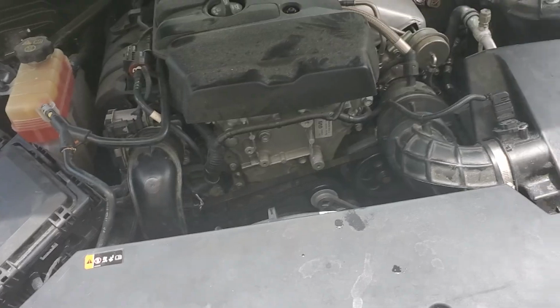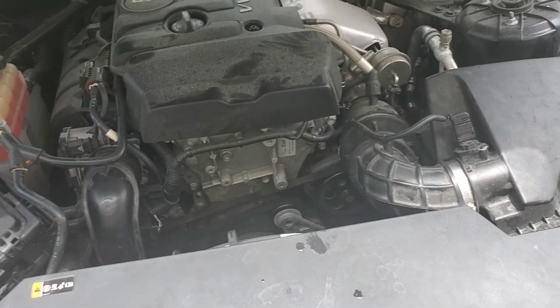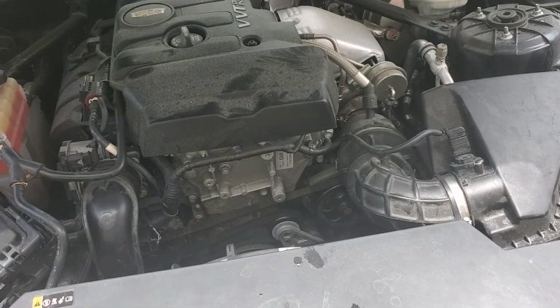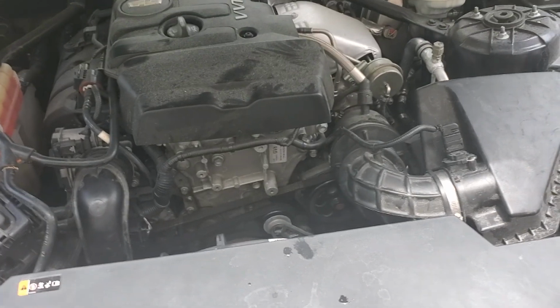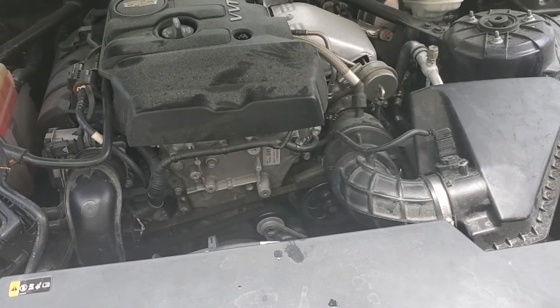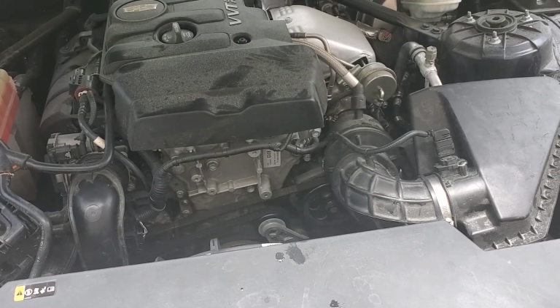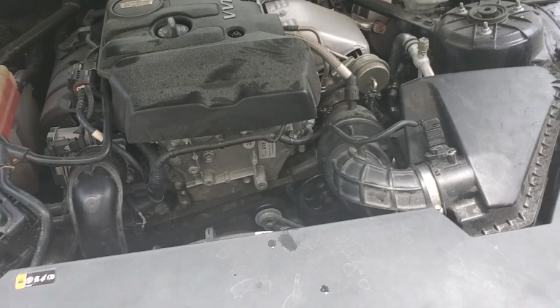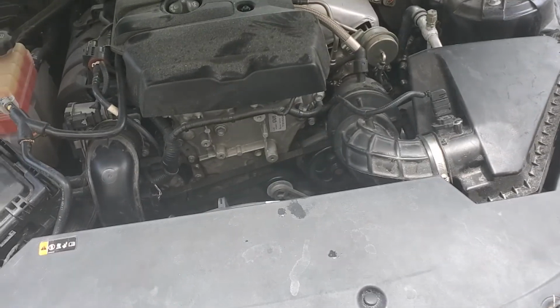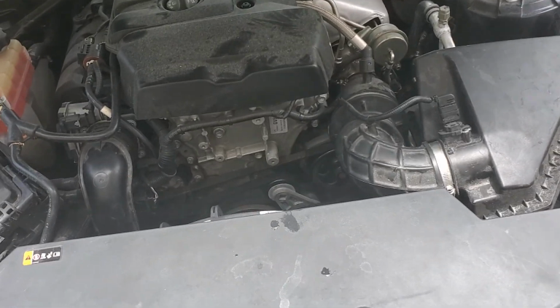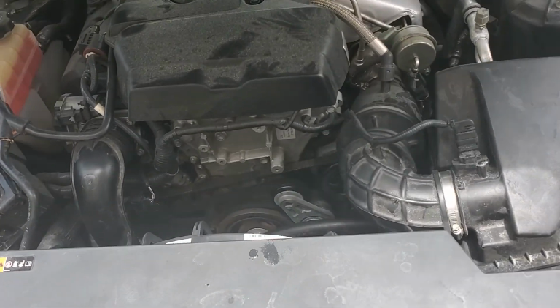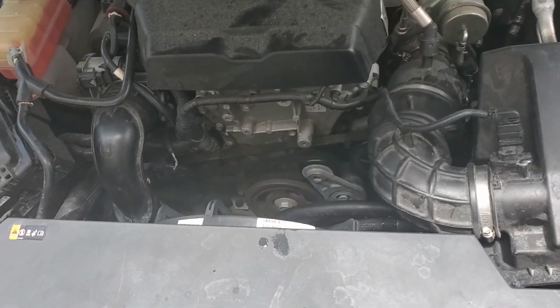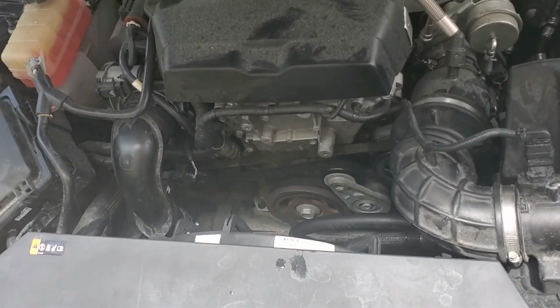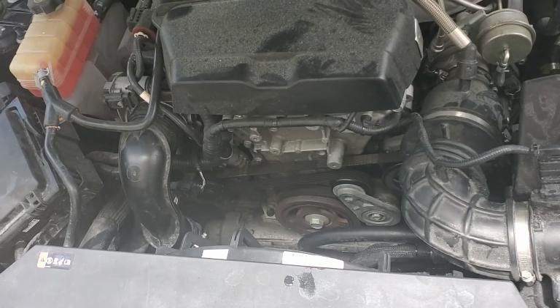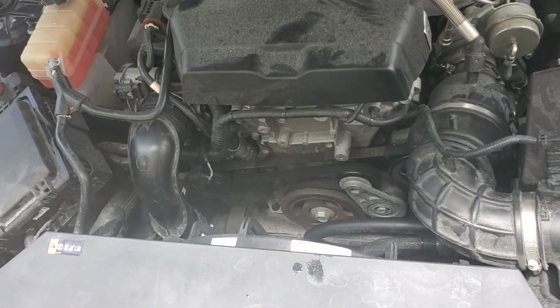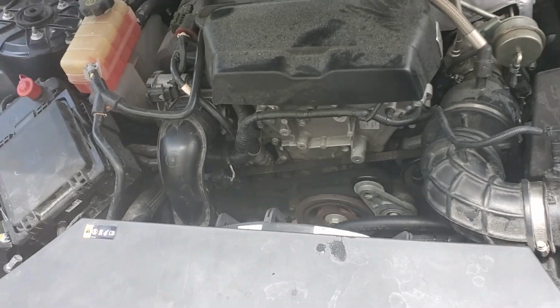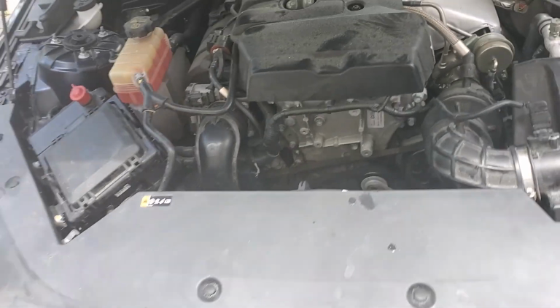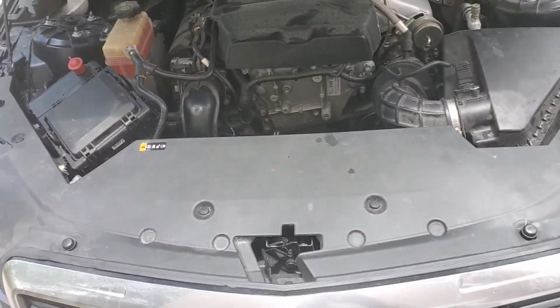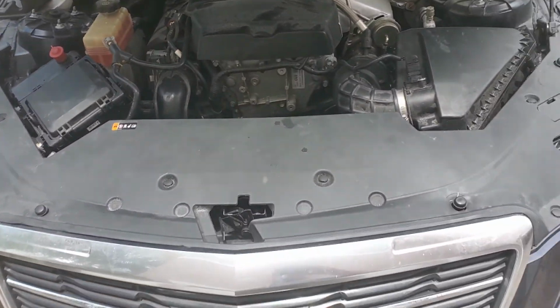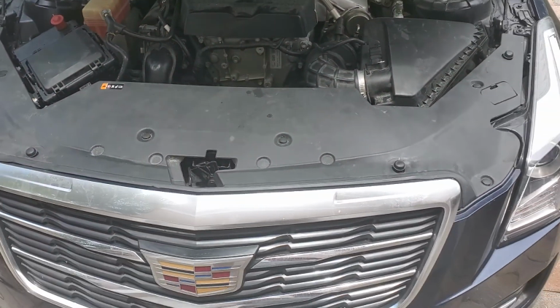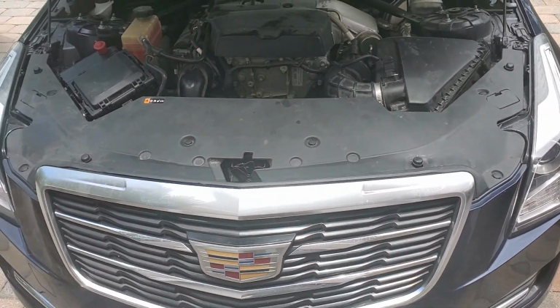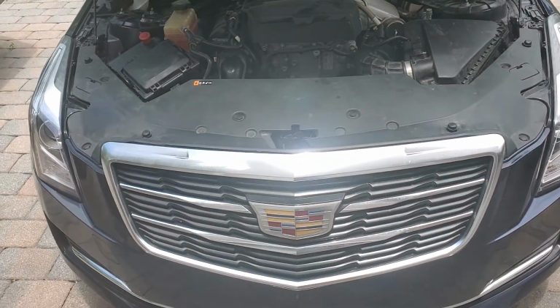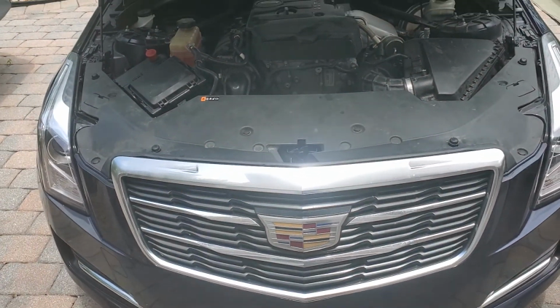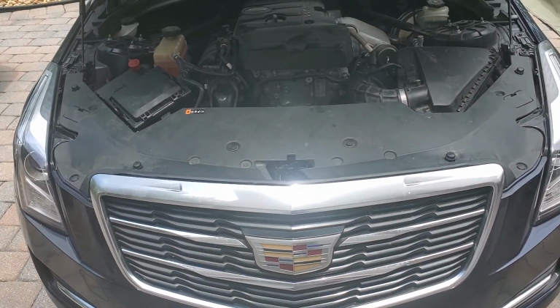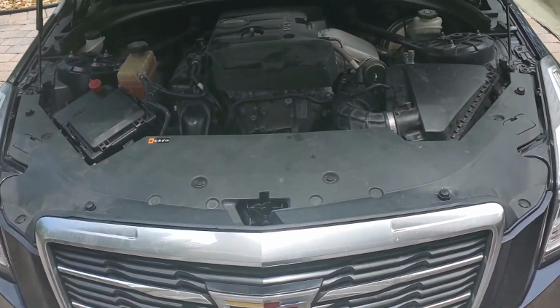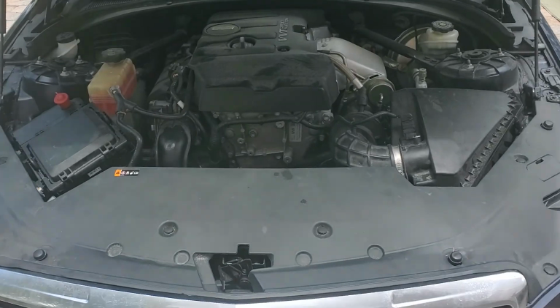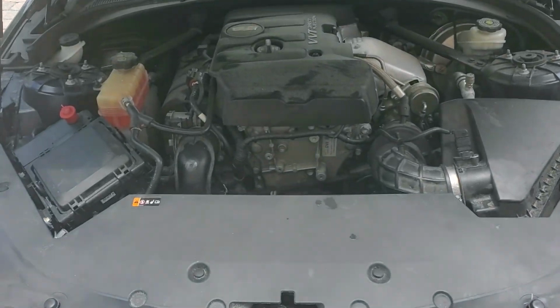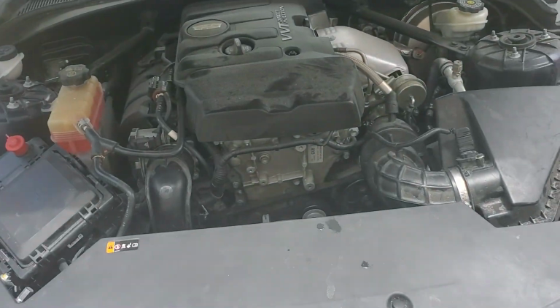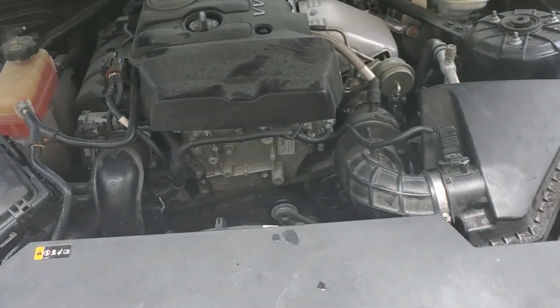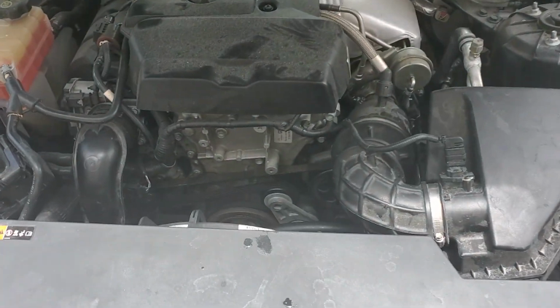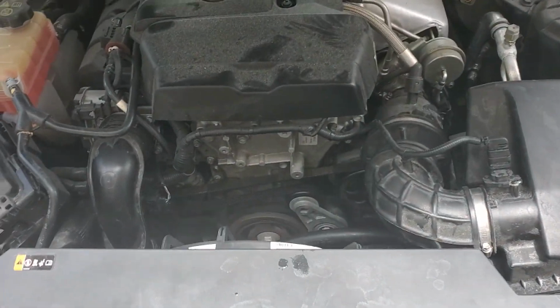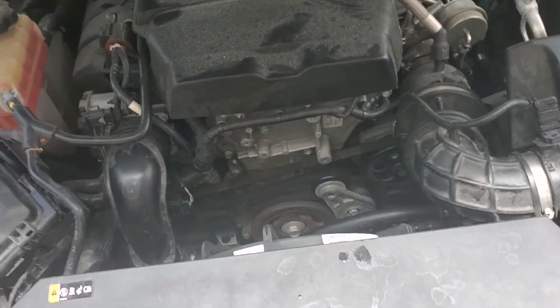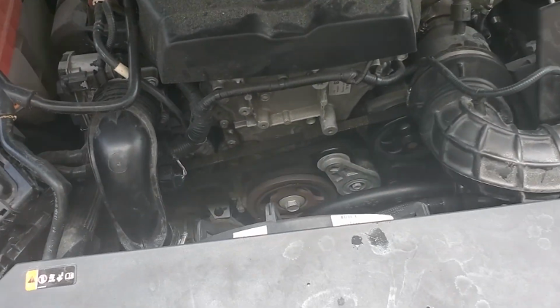Here's a quick video on how to replace the cooling fan assembly on a 2018 Cadillac ATS 2.0 liter. It's likely the same process for some of the older versions as well.